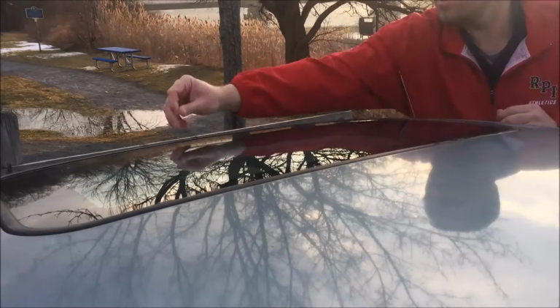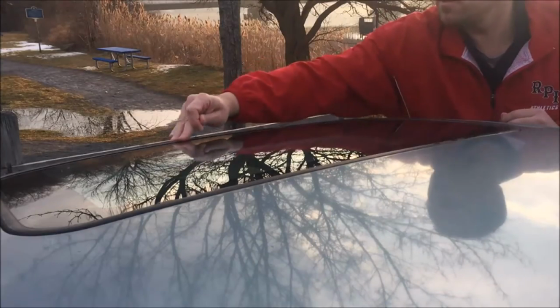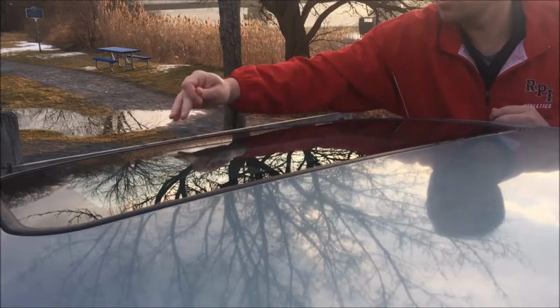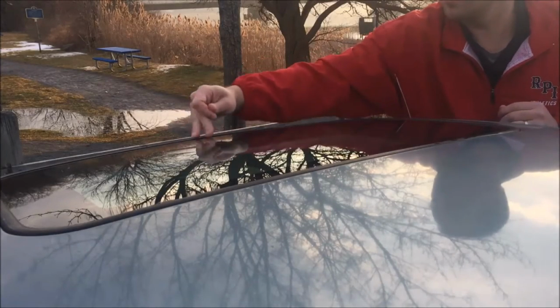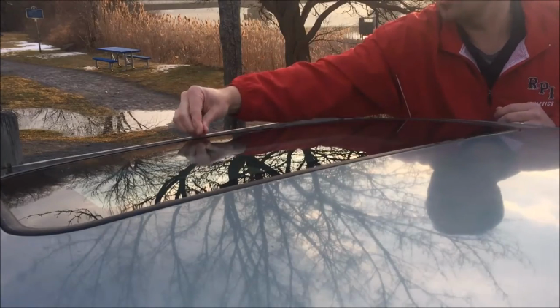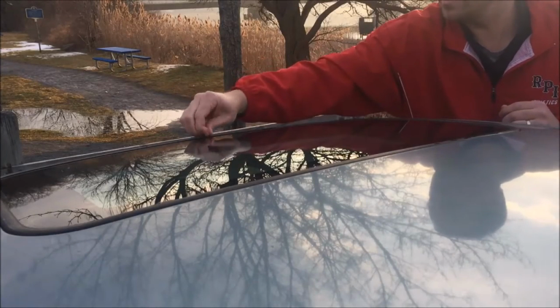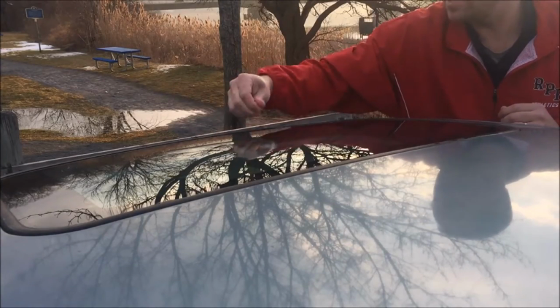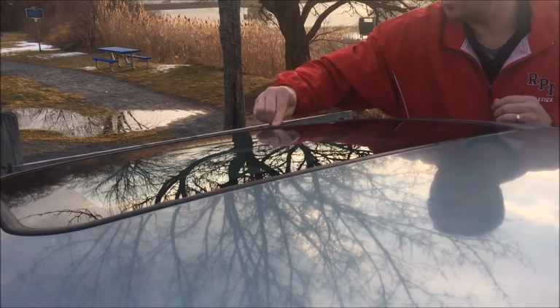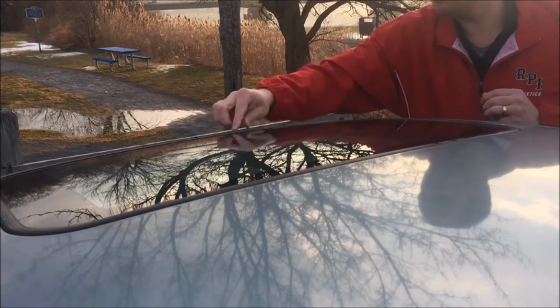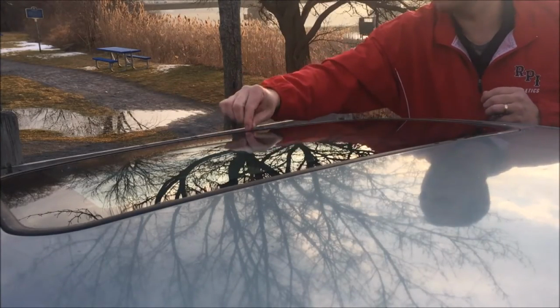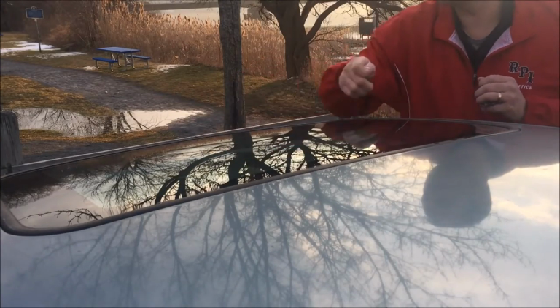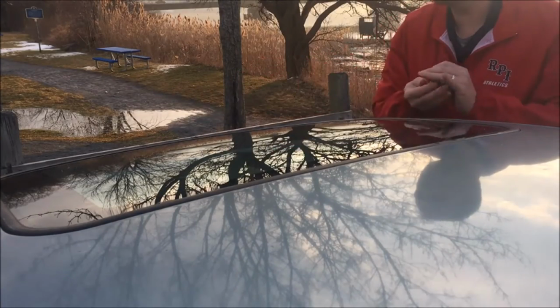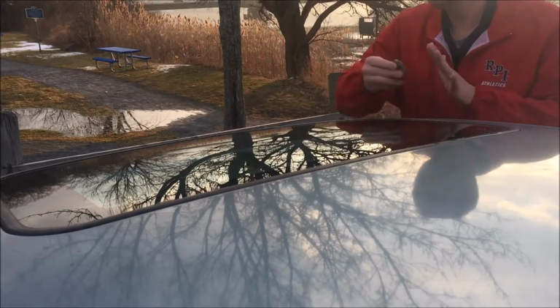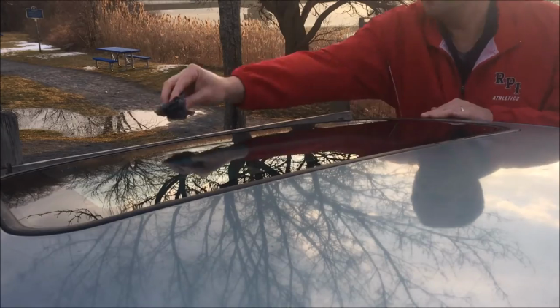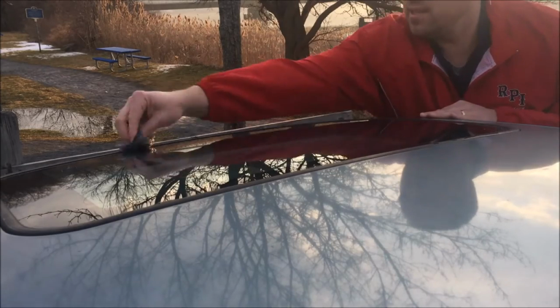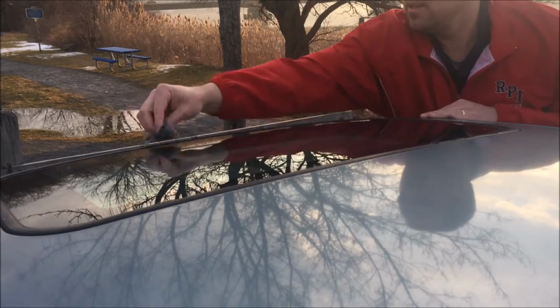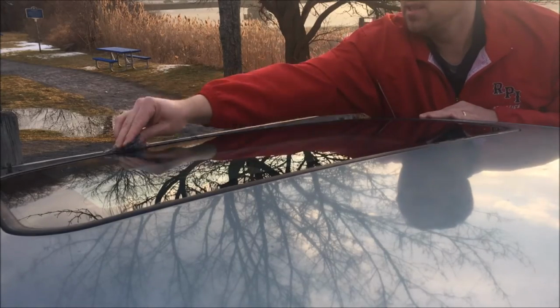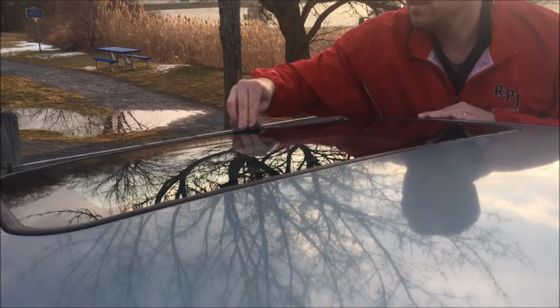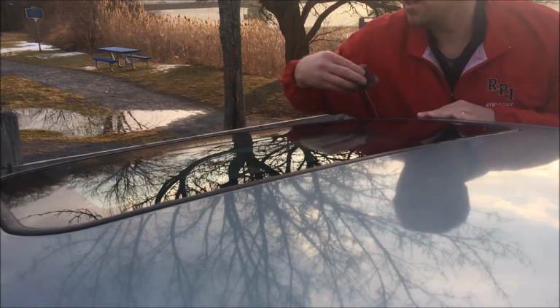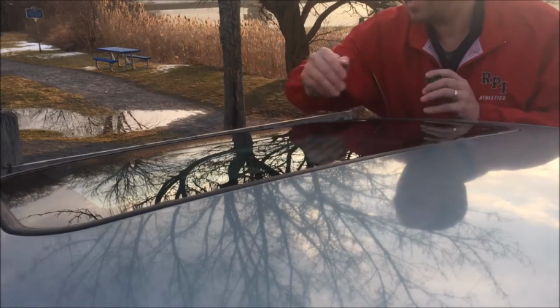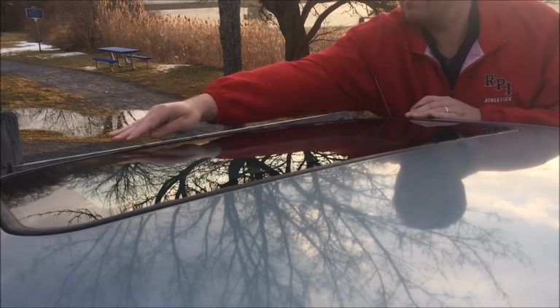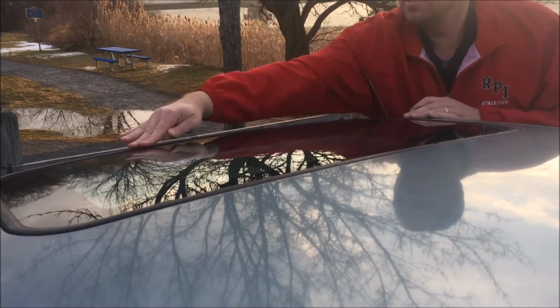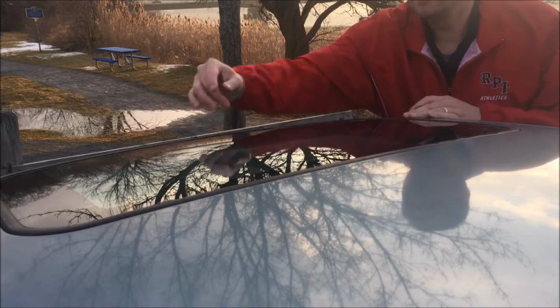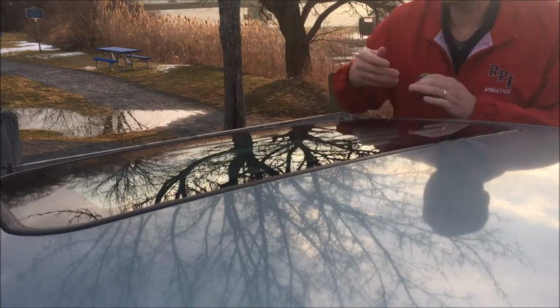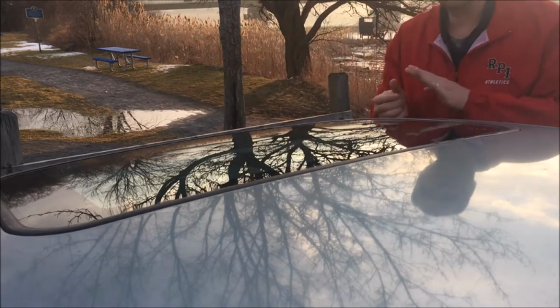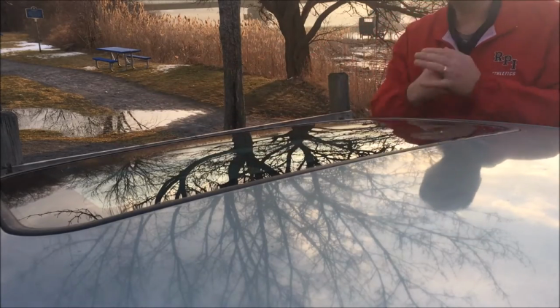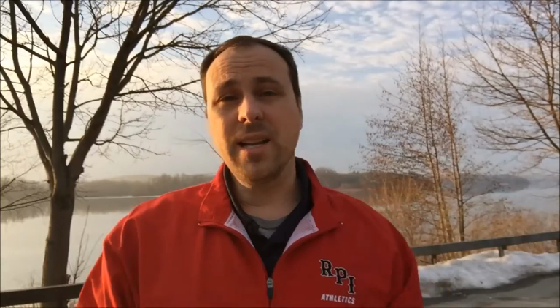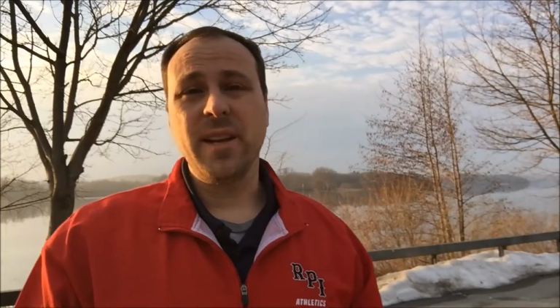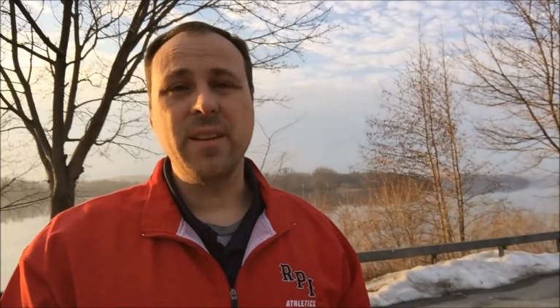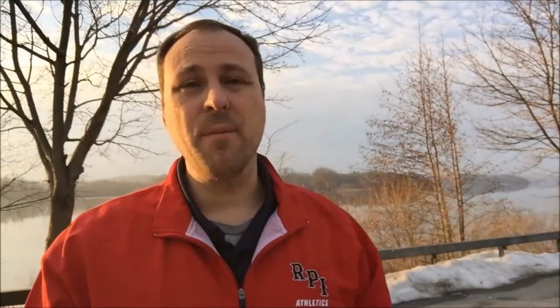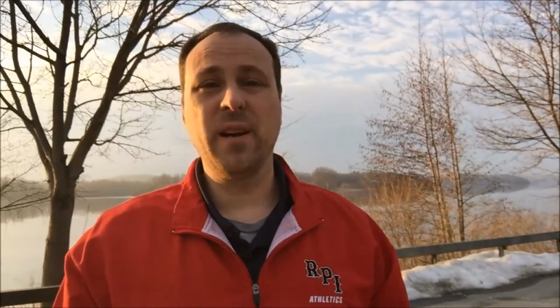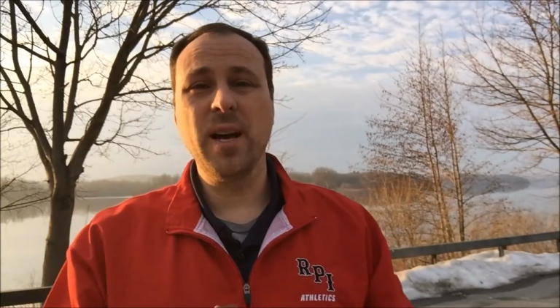There are some little strings, I guess you'd call them, stuck on here, but other than that it came right off. So there you have it — it came off fairly well.